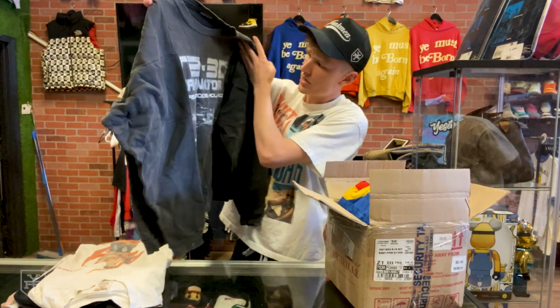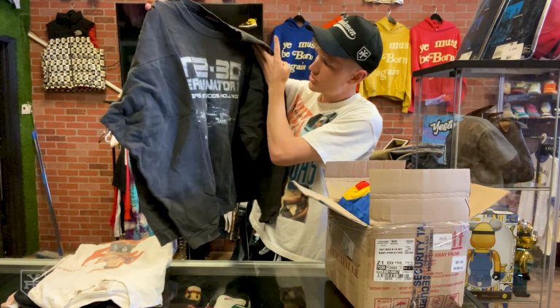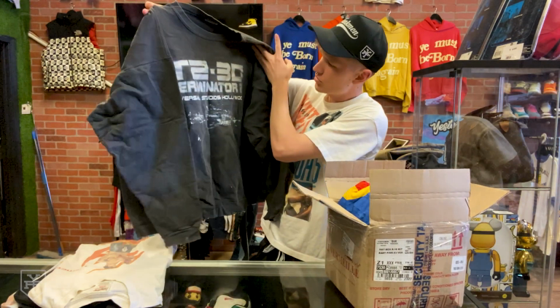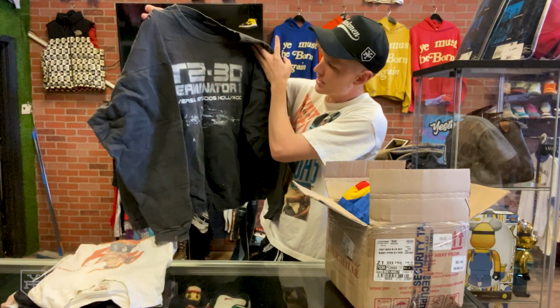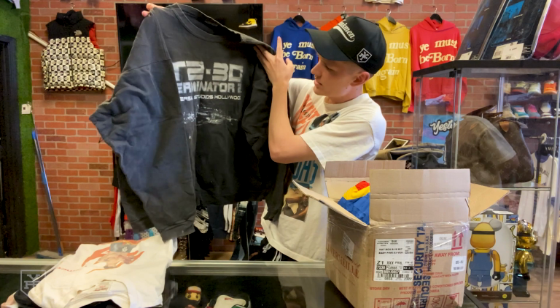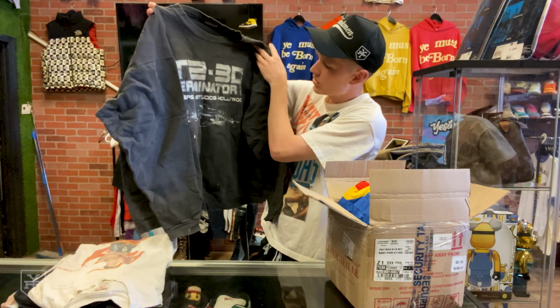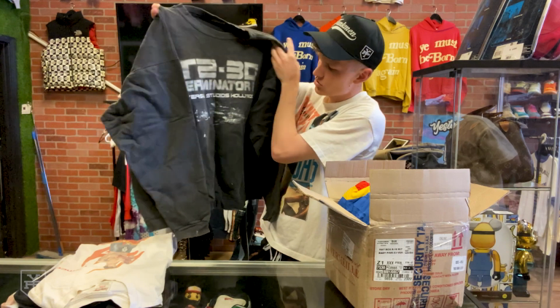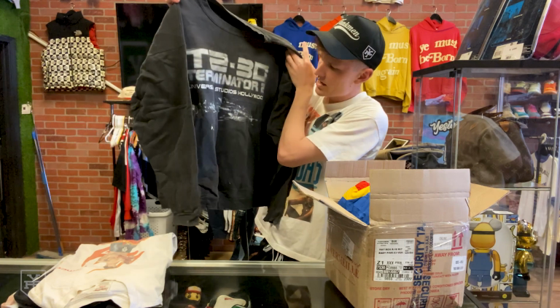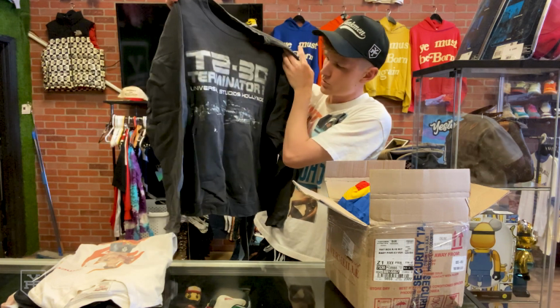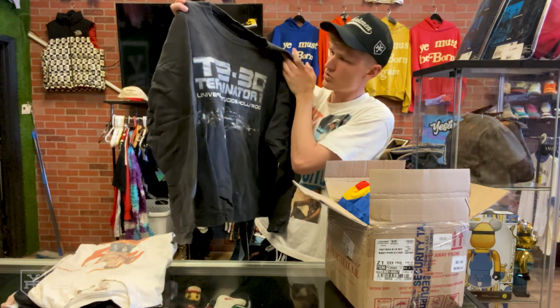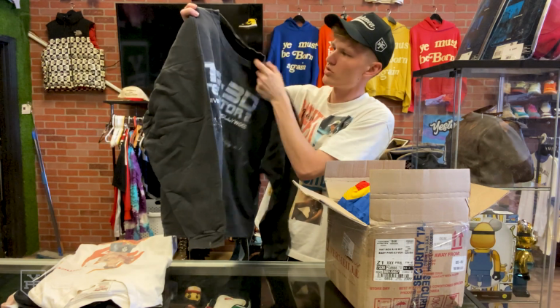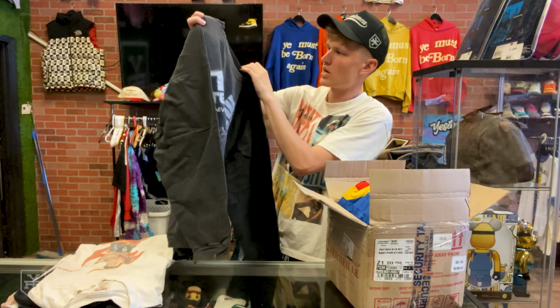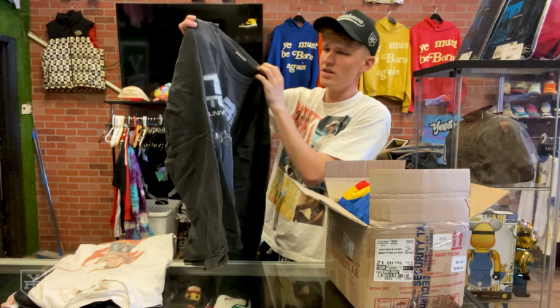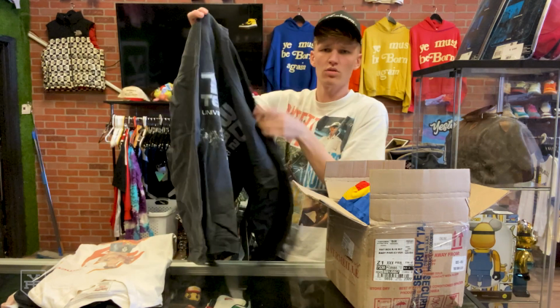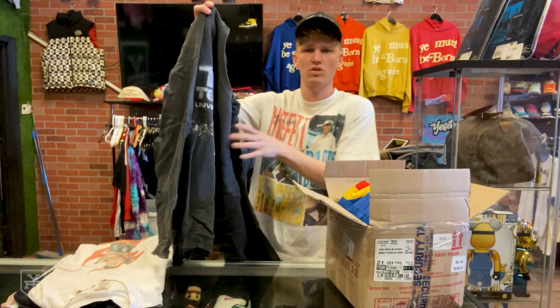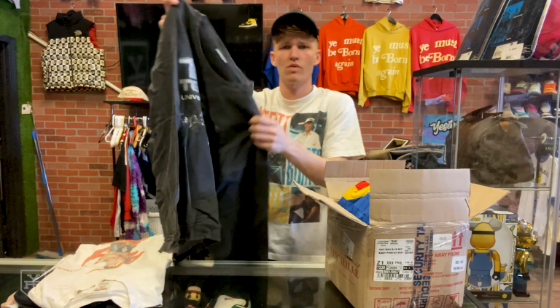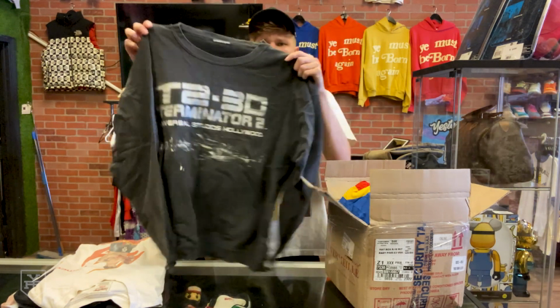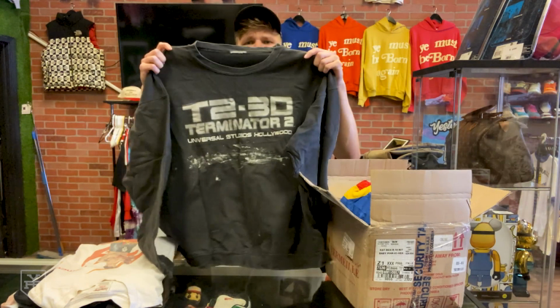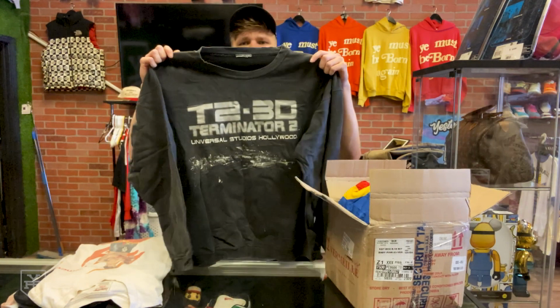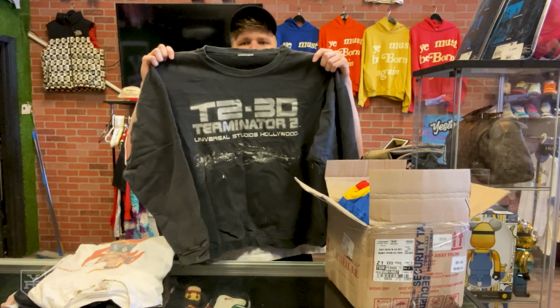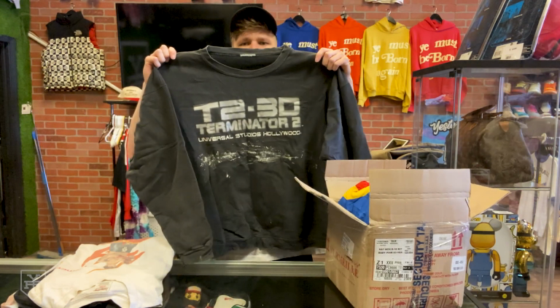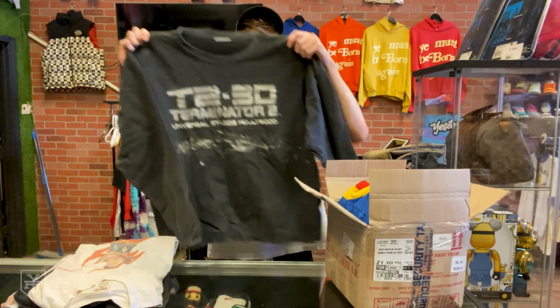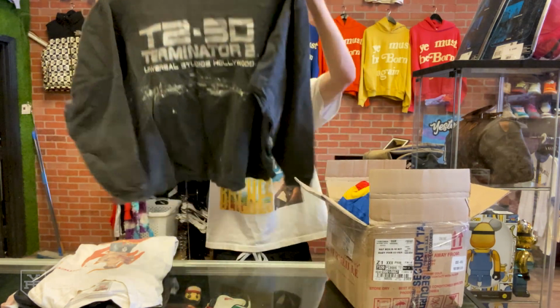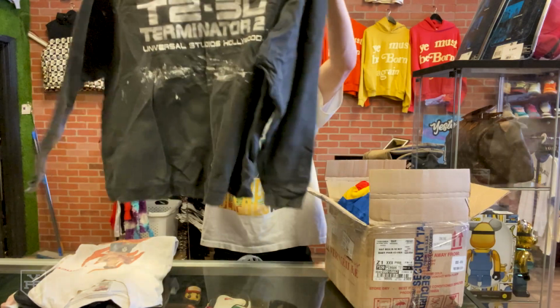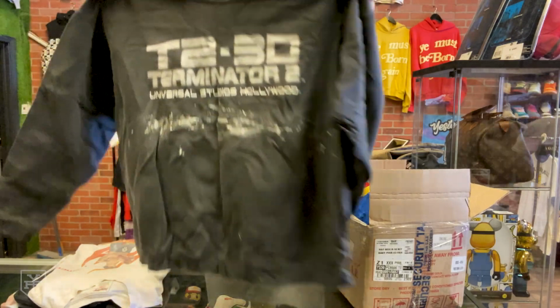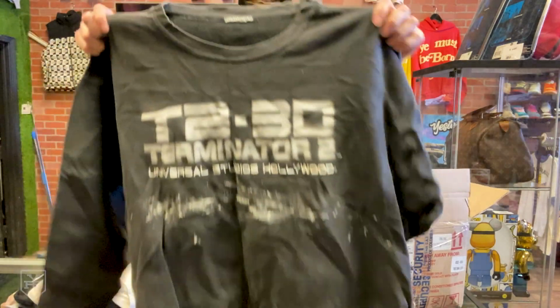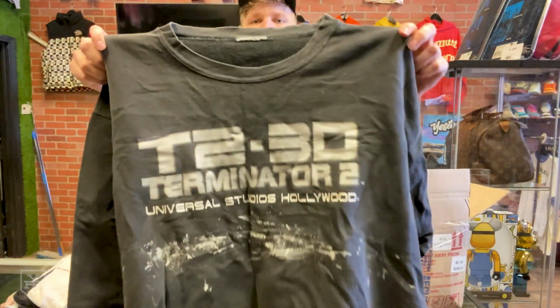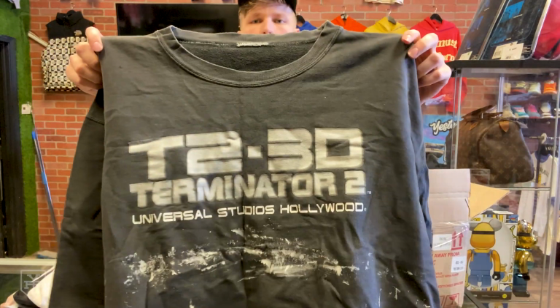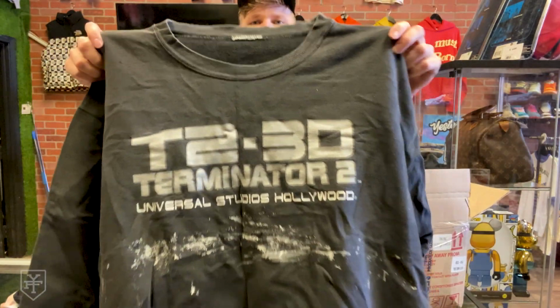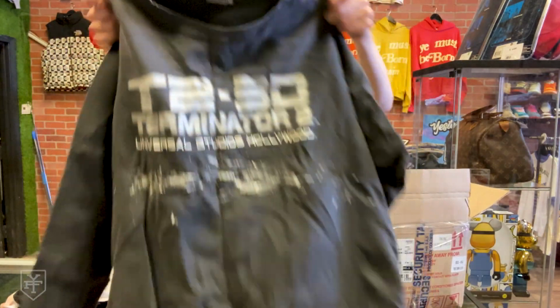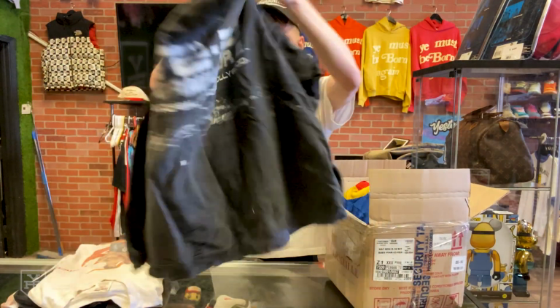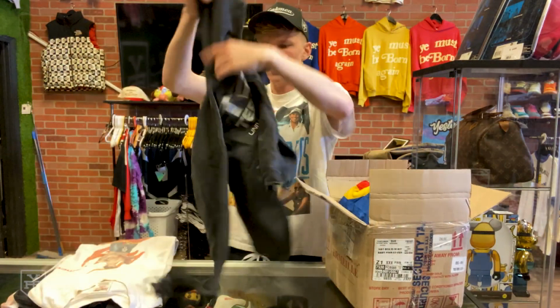Terminator 2 3D — oh, this is the ride from Universal Studios. I didn't even know this was a sweatshirt, I thought it was a tee. We need to get a close-up on it. Cool piece right there.